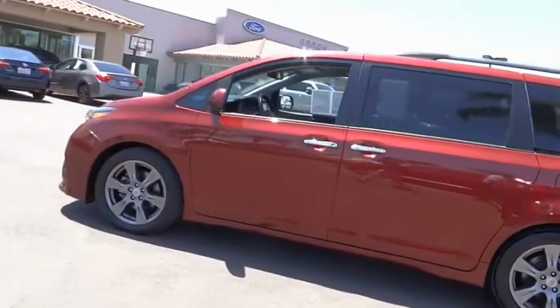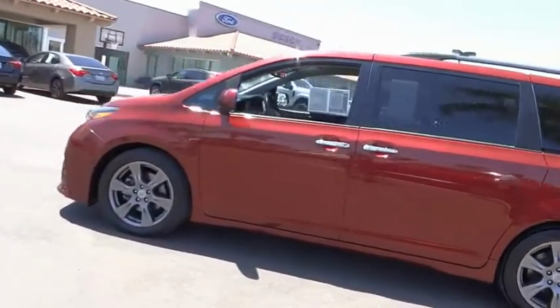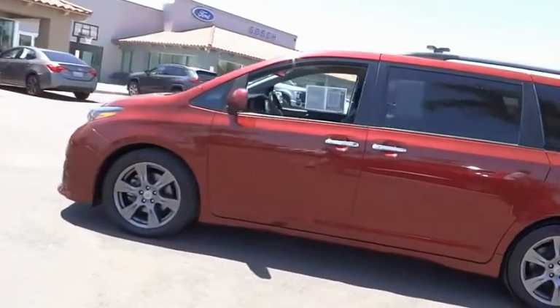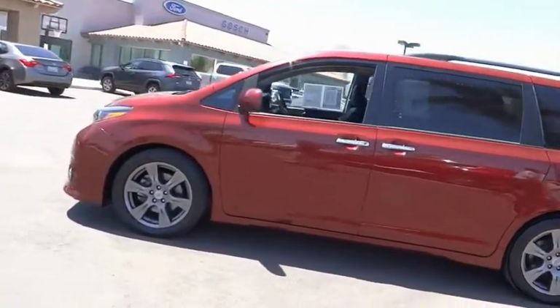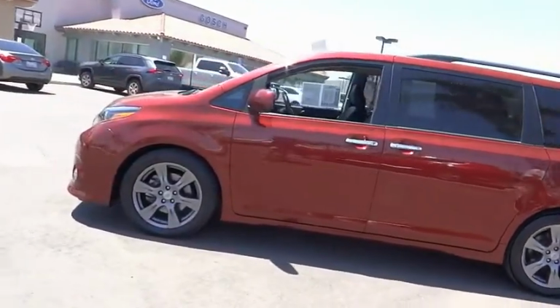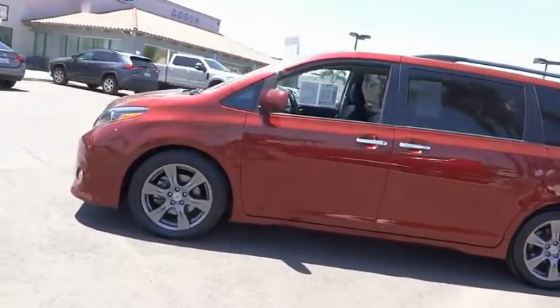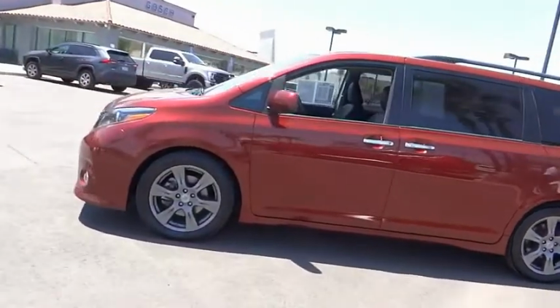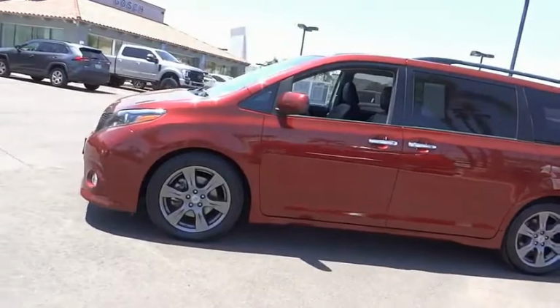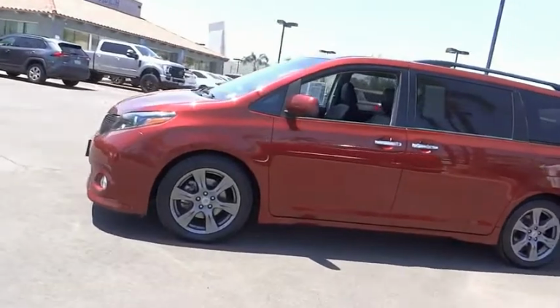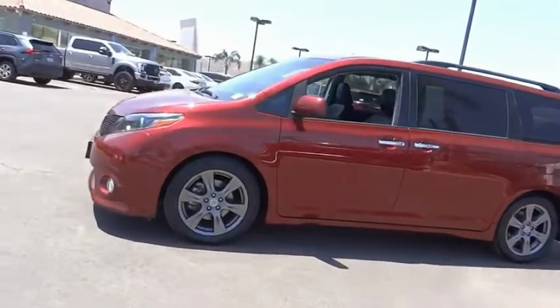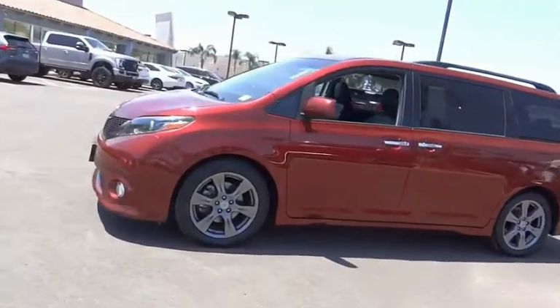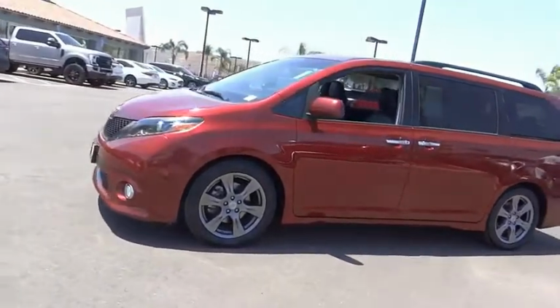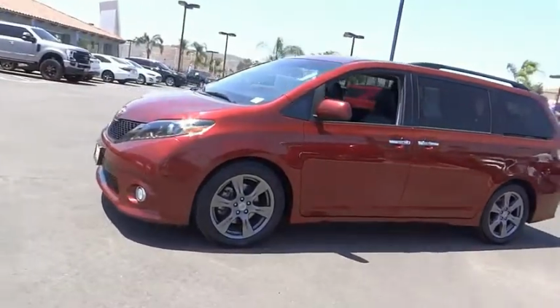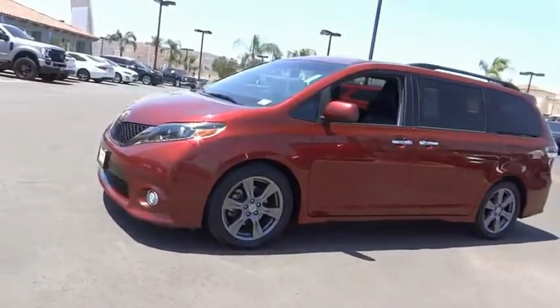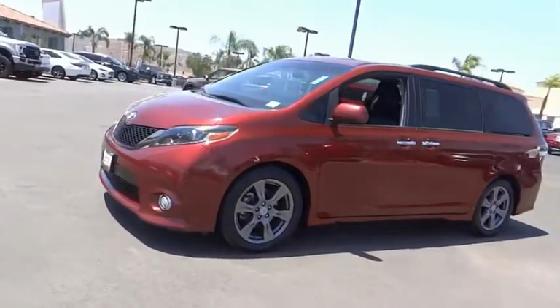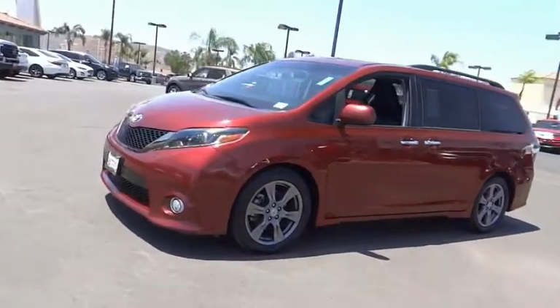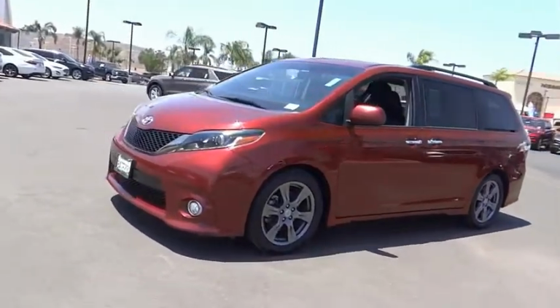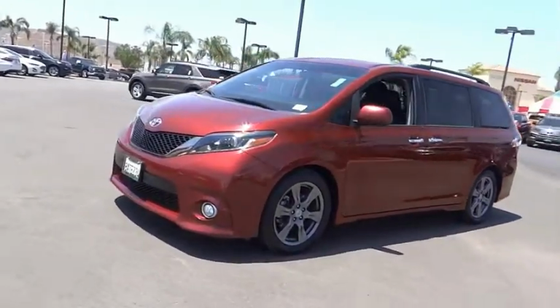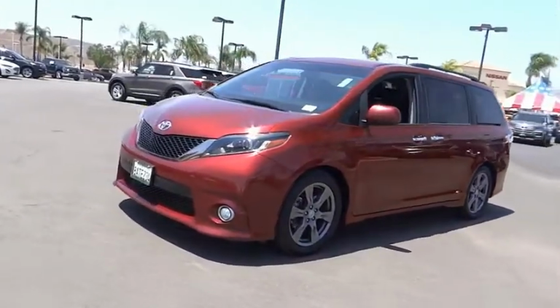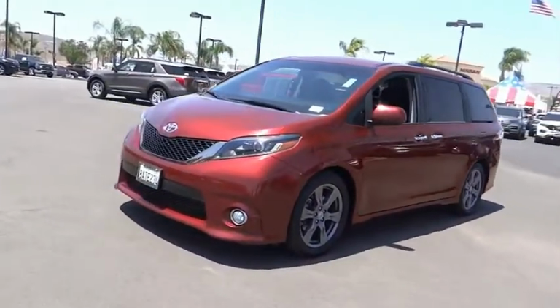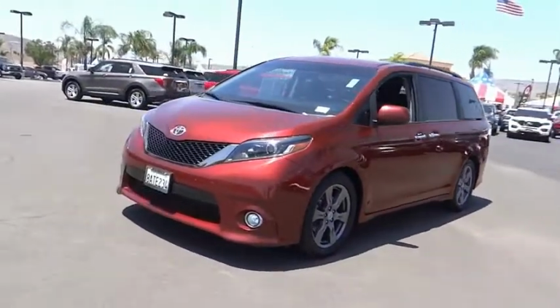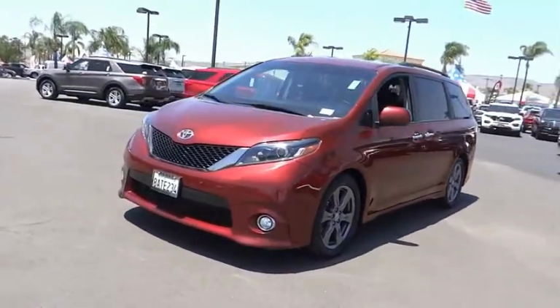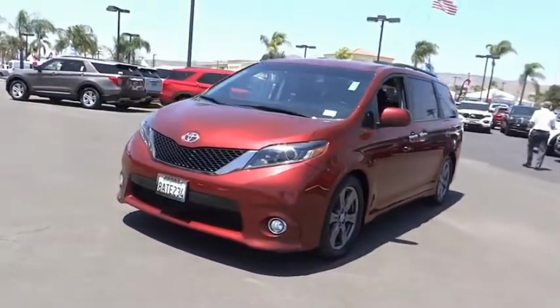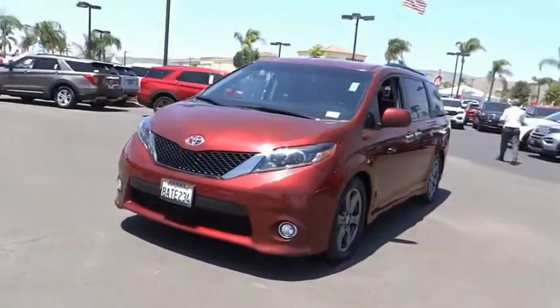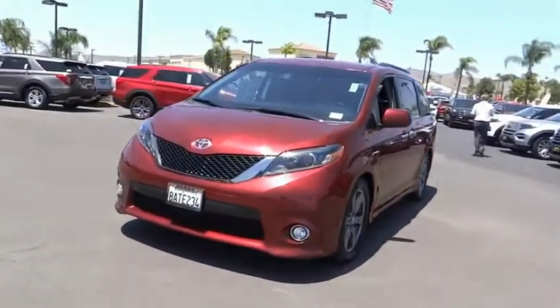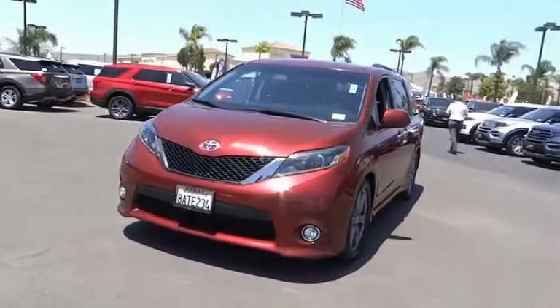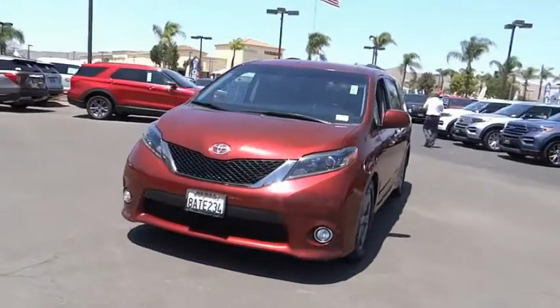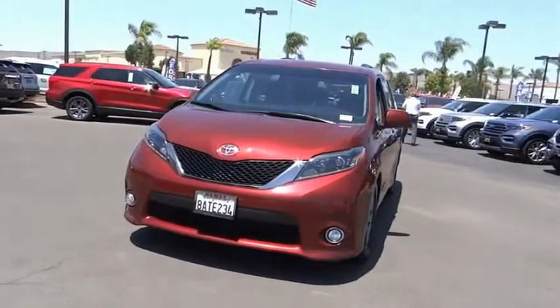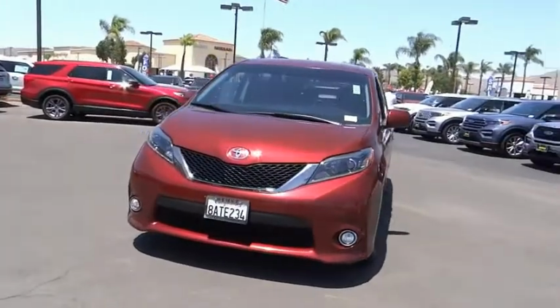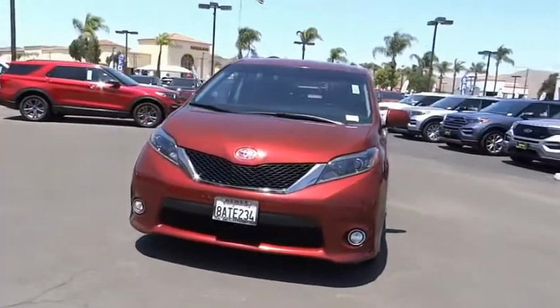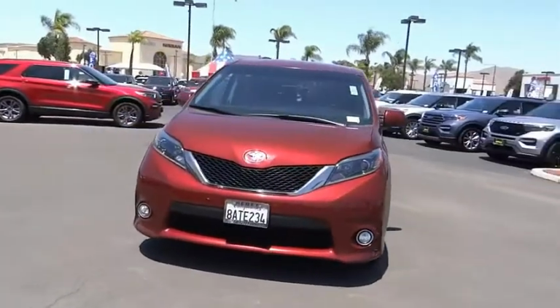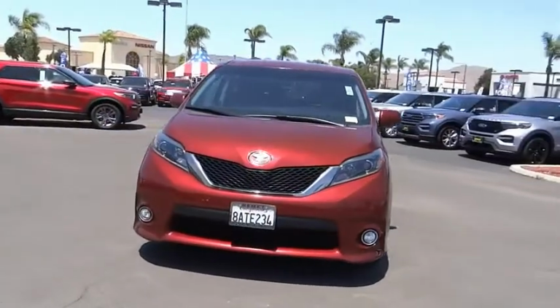This vehicle has less than 60,000 miles. Here are some of this vehicle's great options: electronic stability control, alloy wheels, power liftgate.